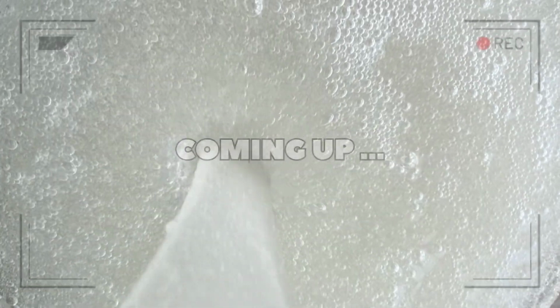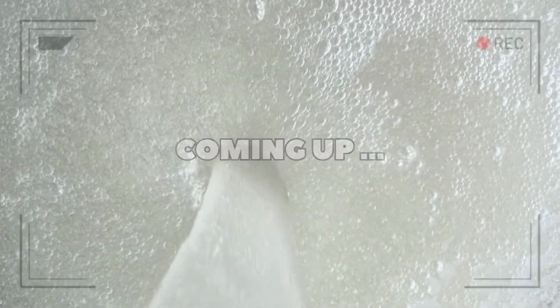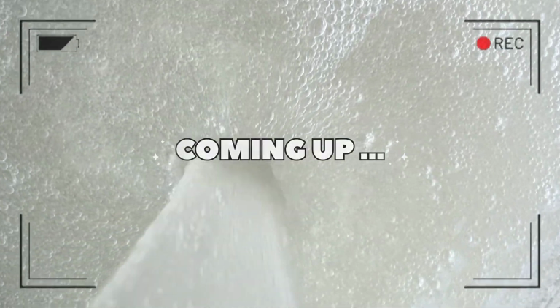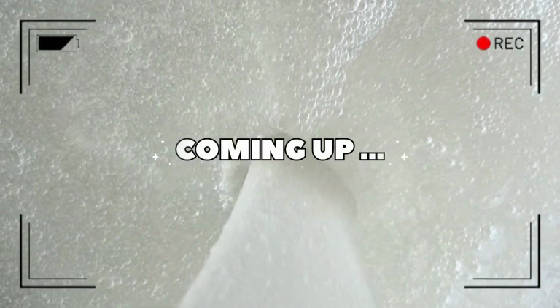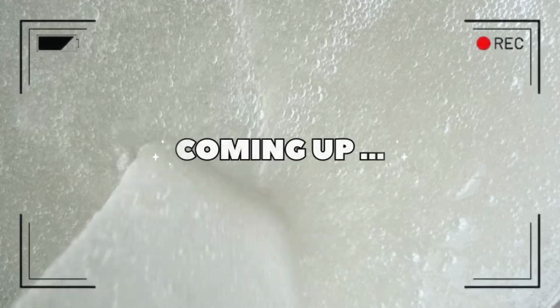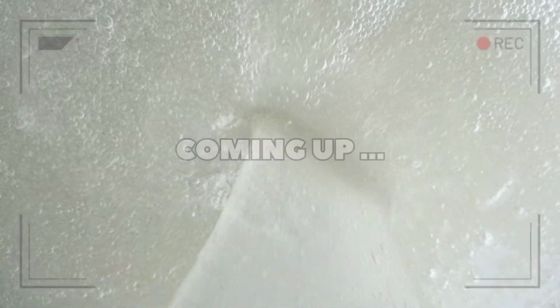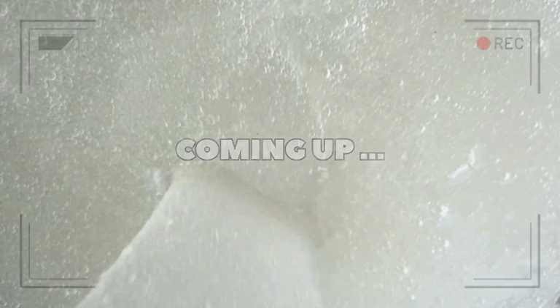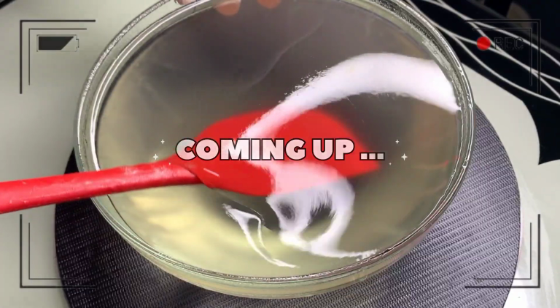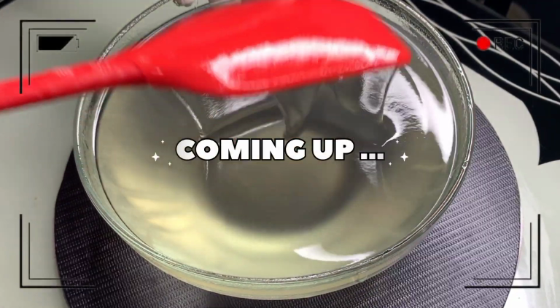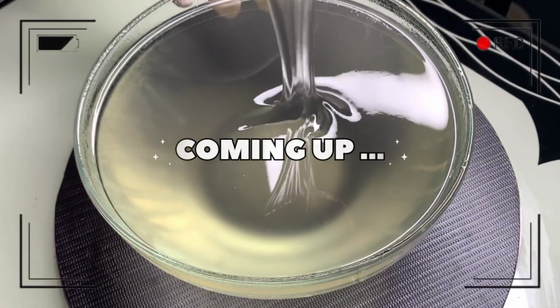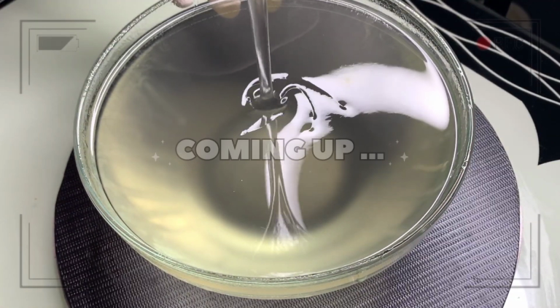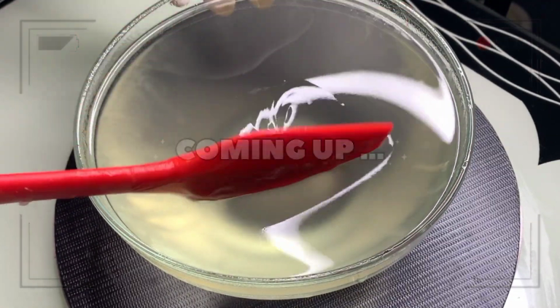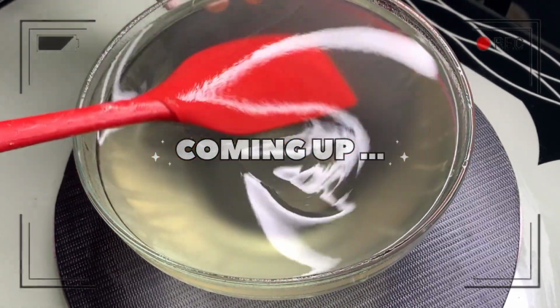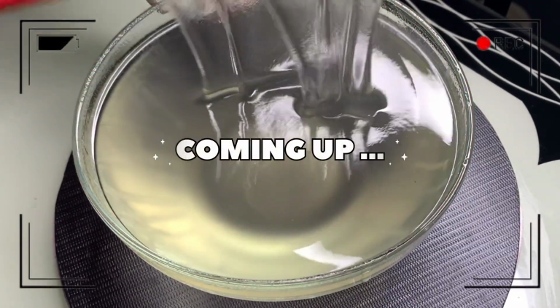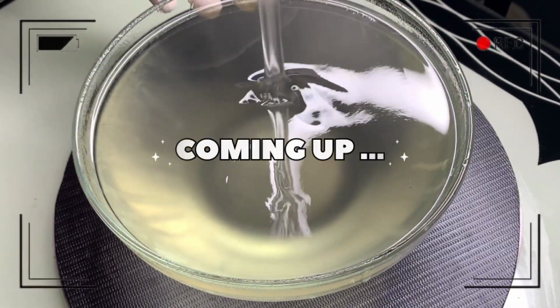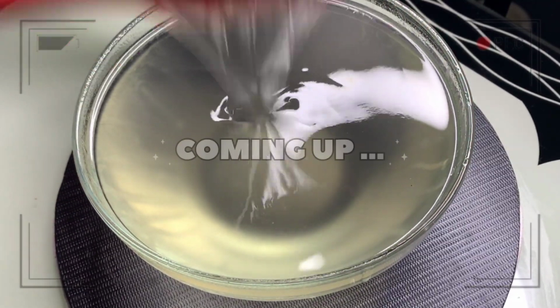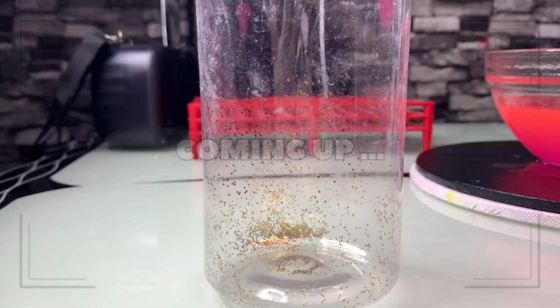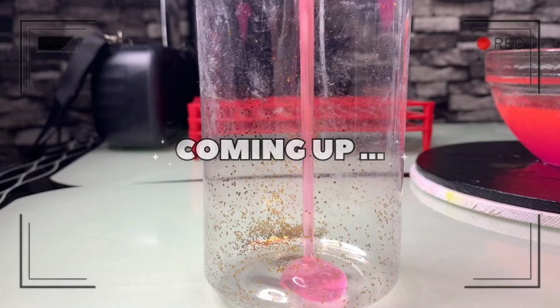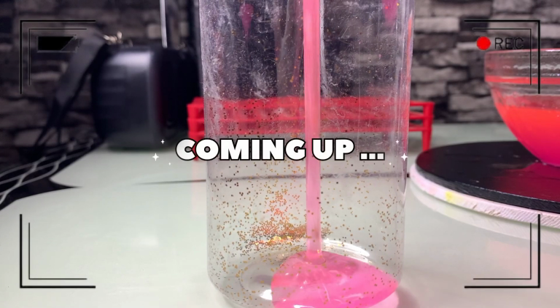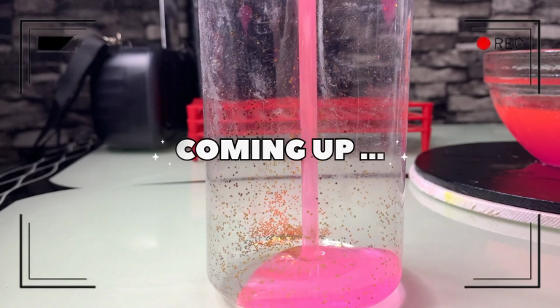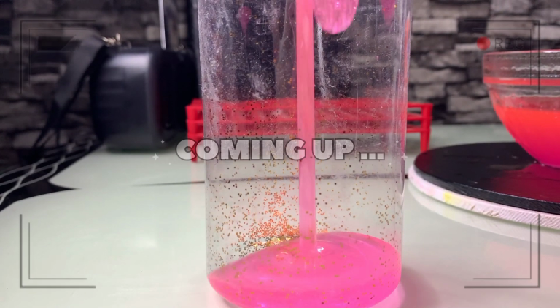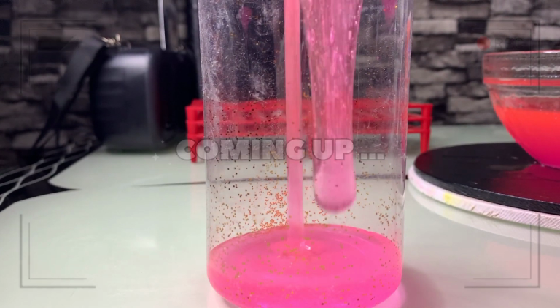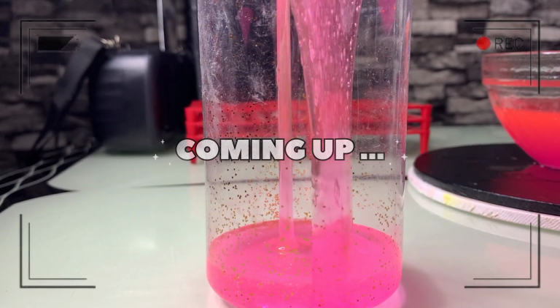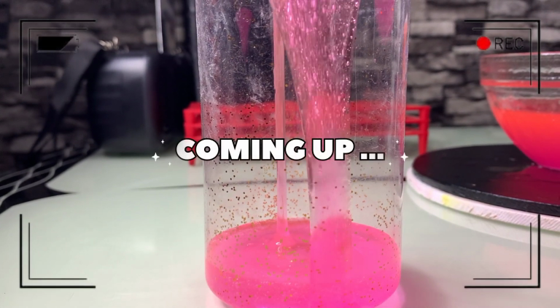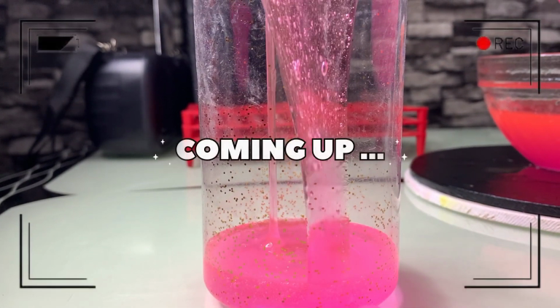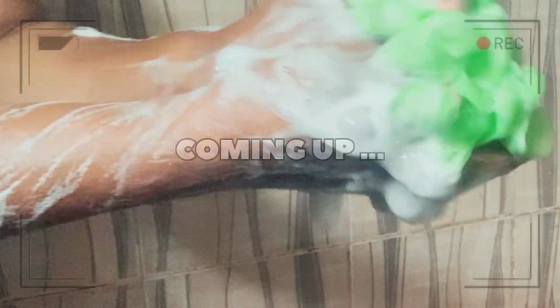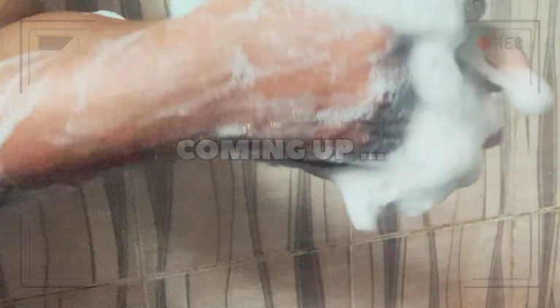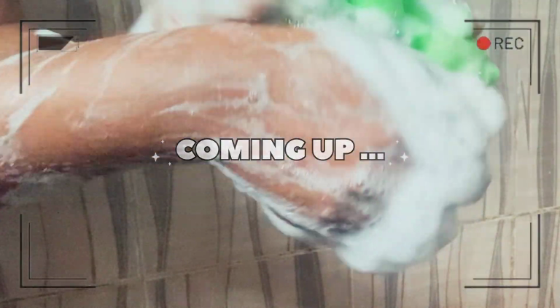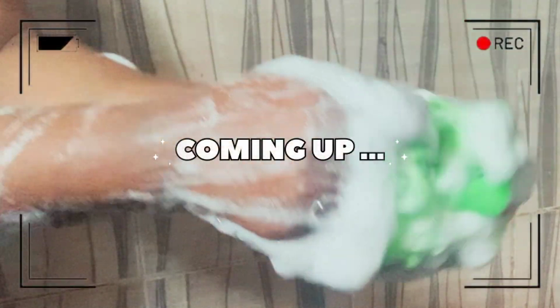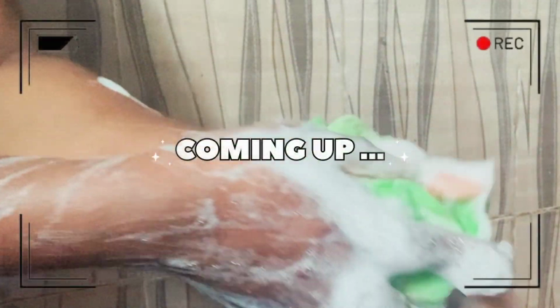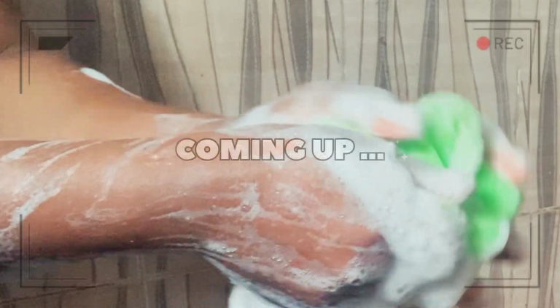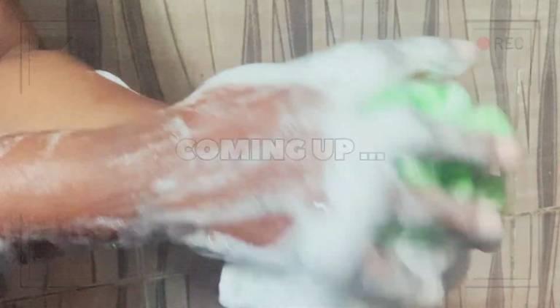This body wash is one in a million. I want you to try this and it's super, super for me guys. Make sure you watch this video to the end. I love you.